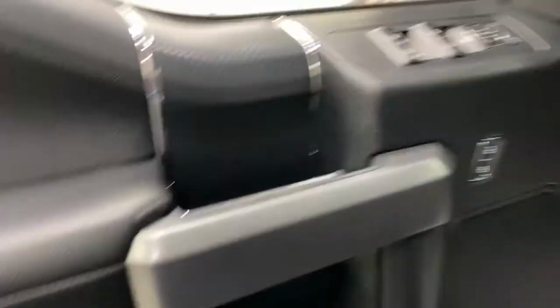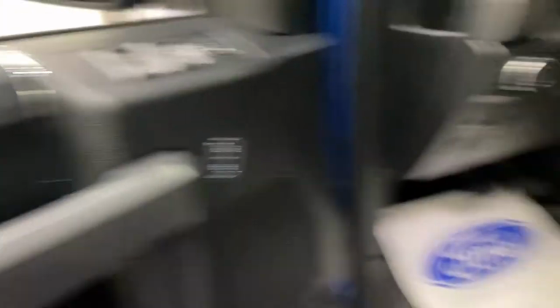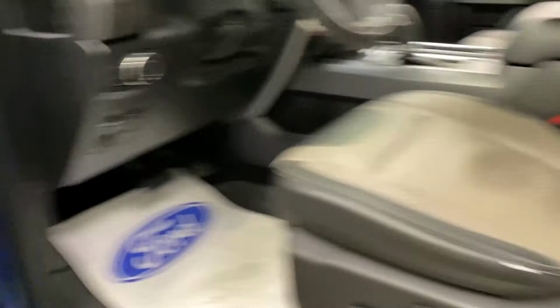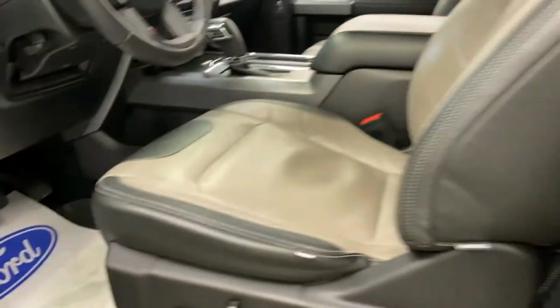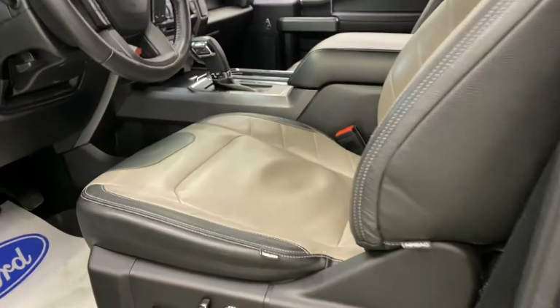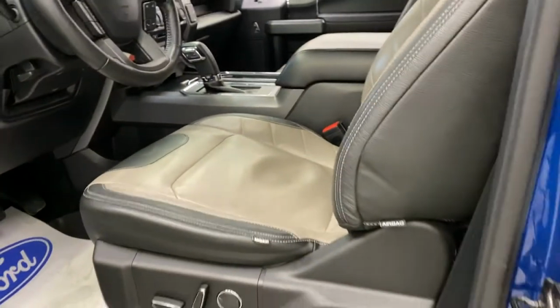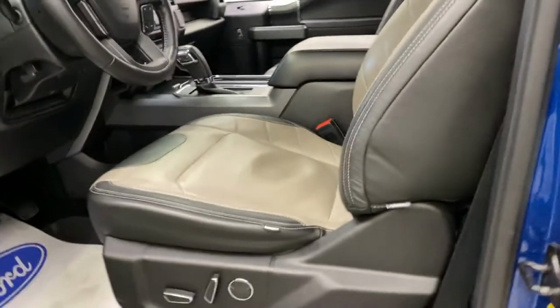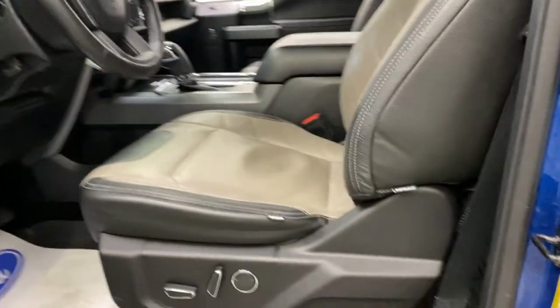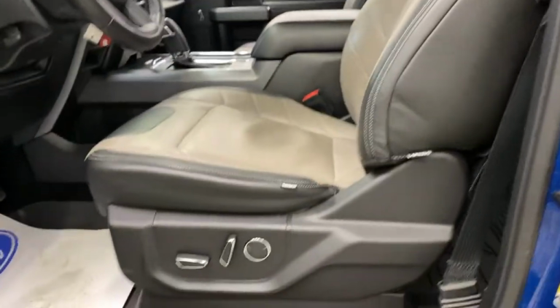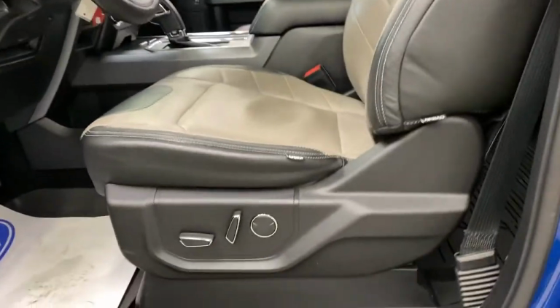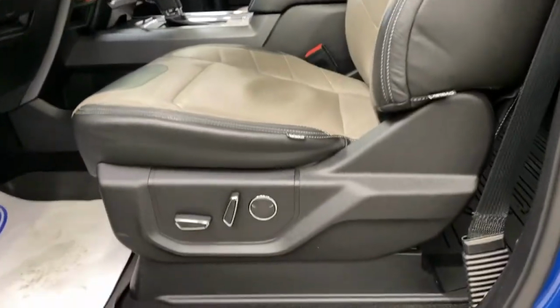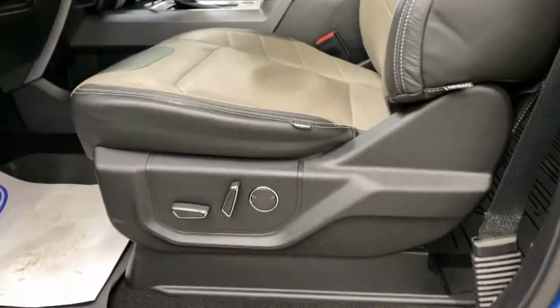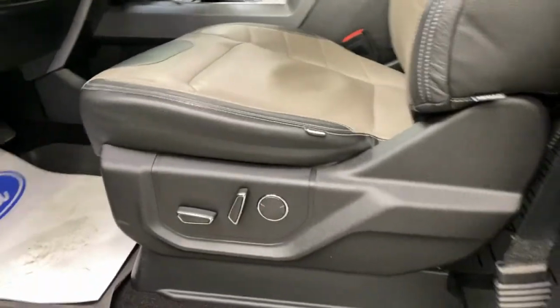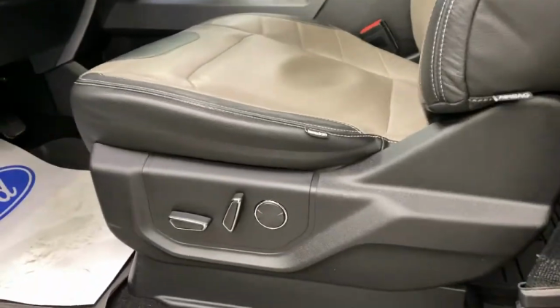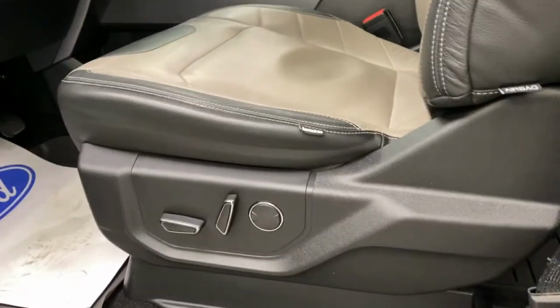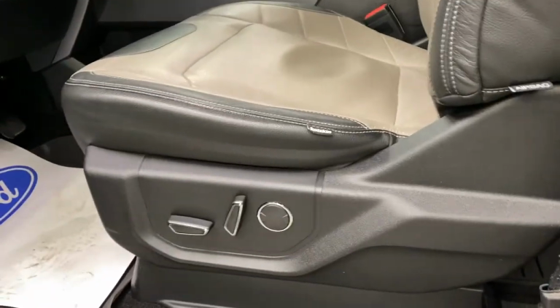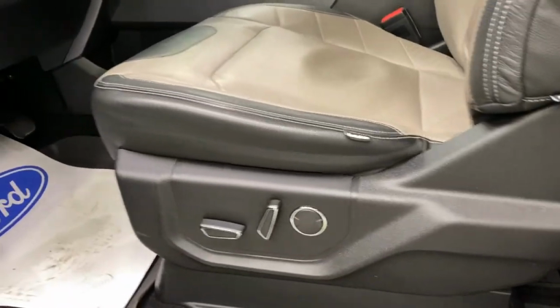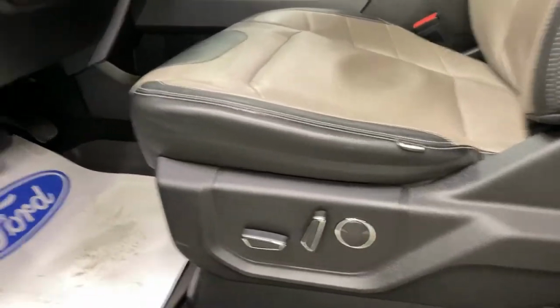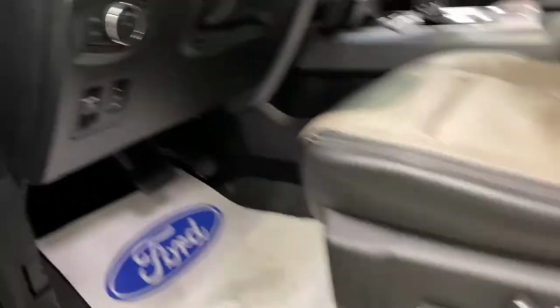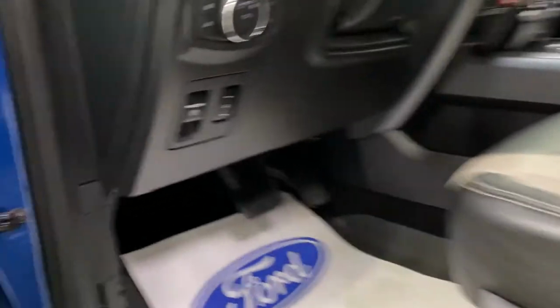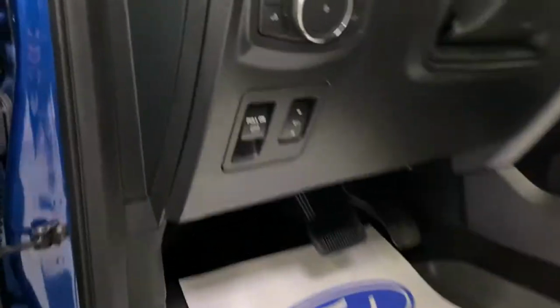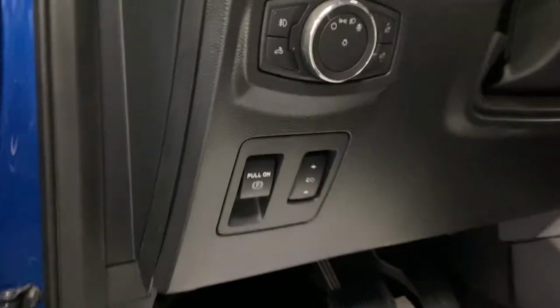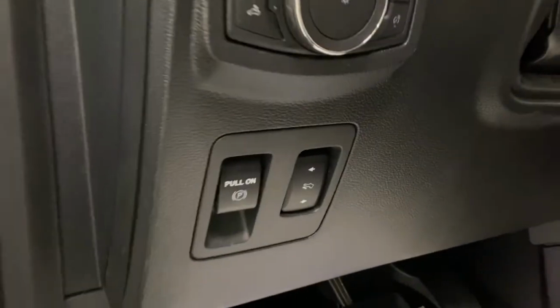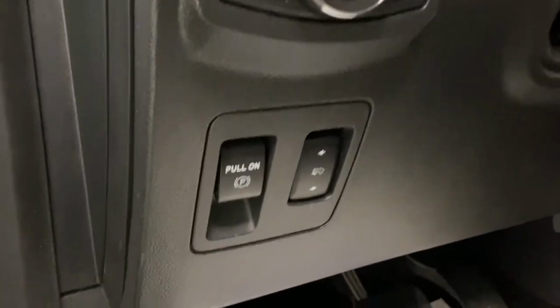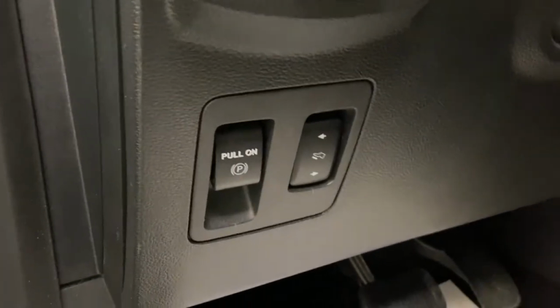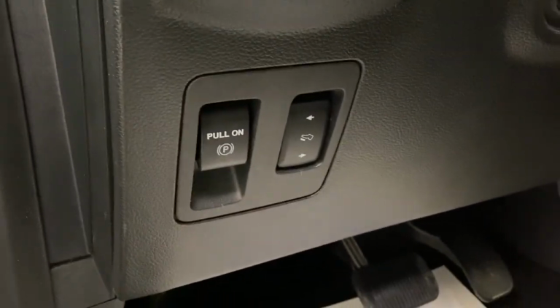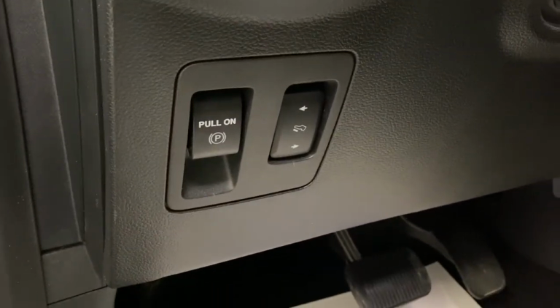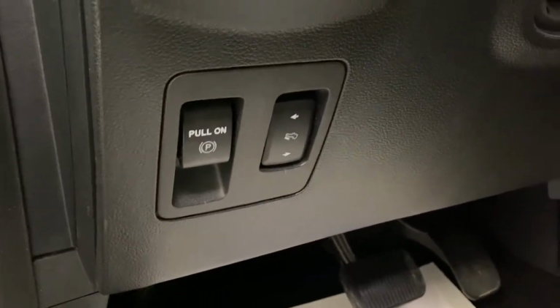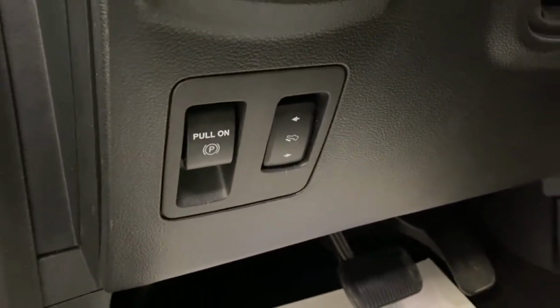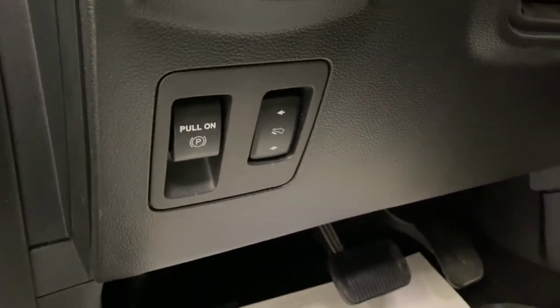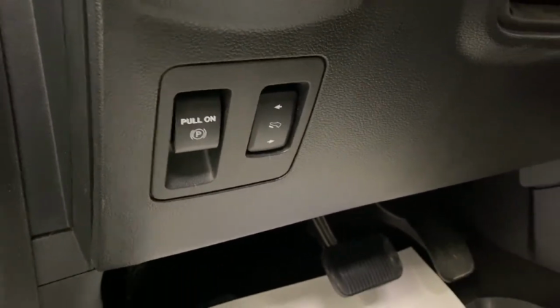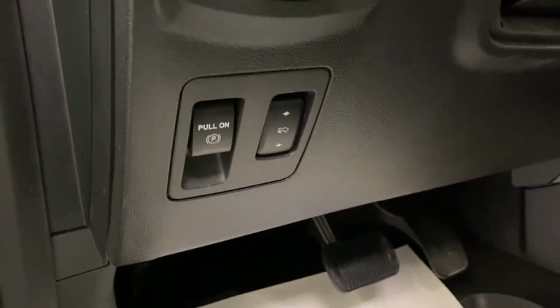You've got a nice leather interior with power seats for the passenger and driver with lumbar, electric parking brake, and power adjustable foot pedals as well.